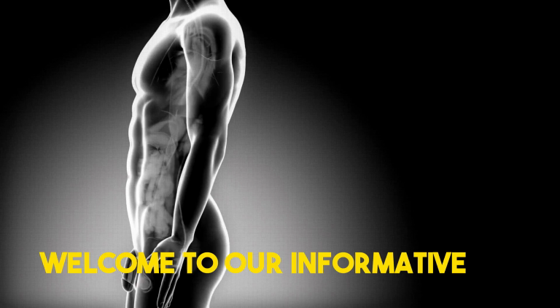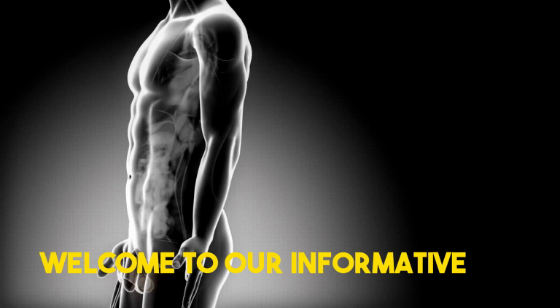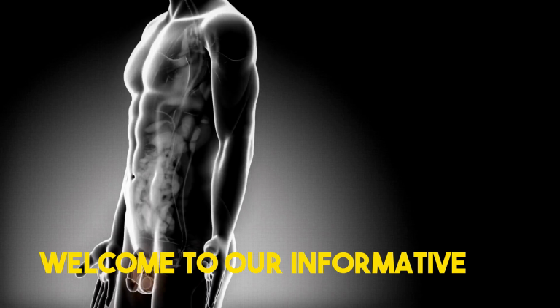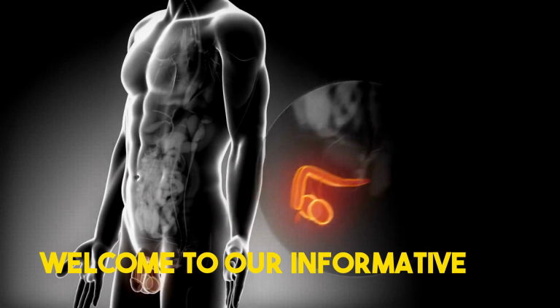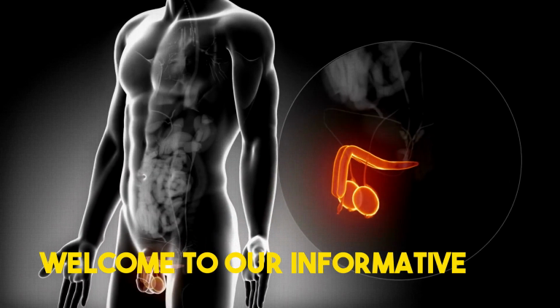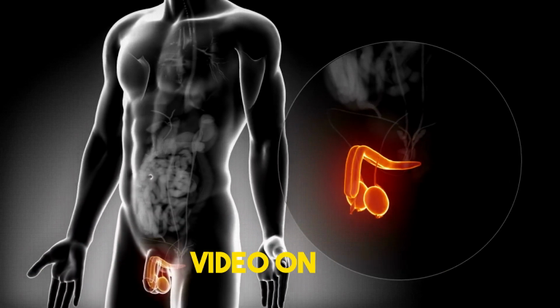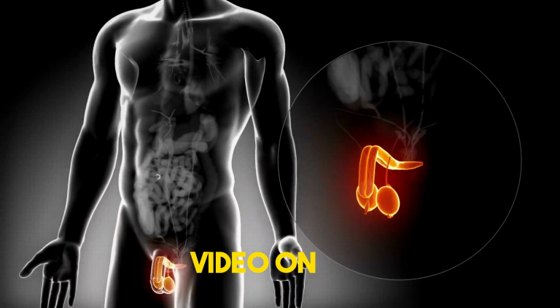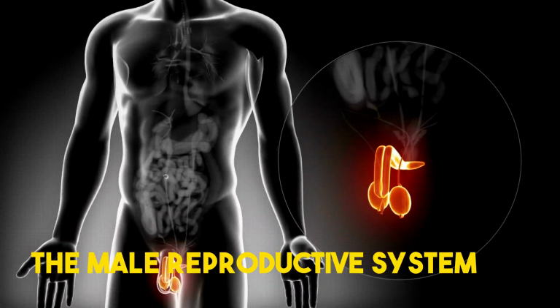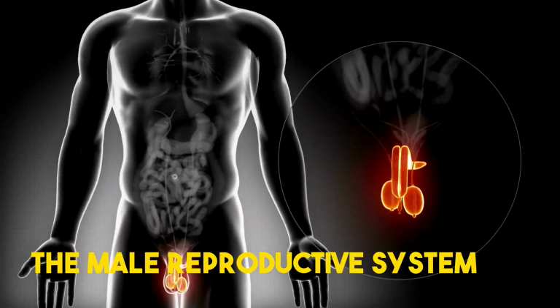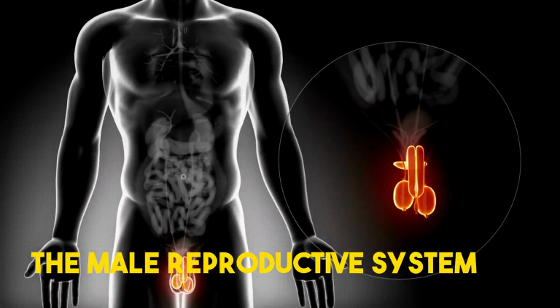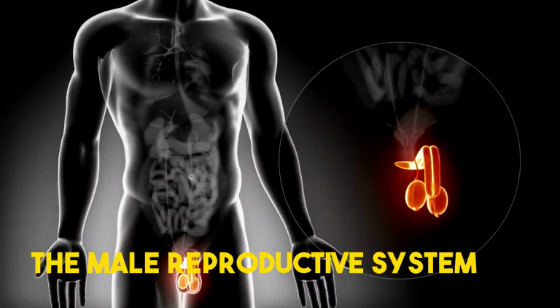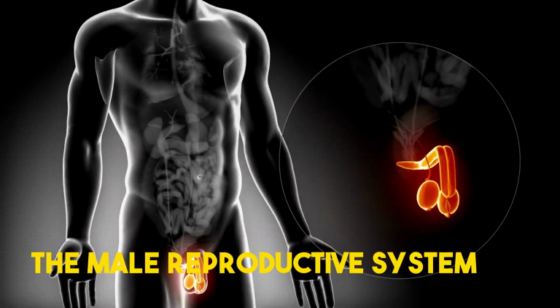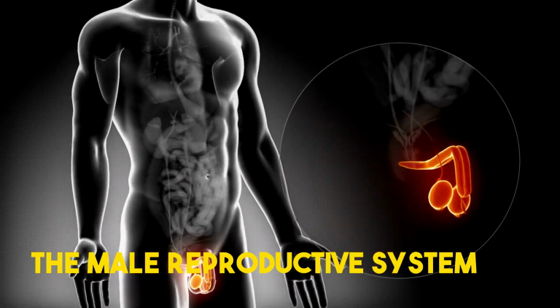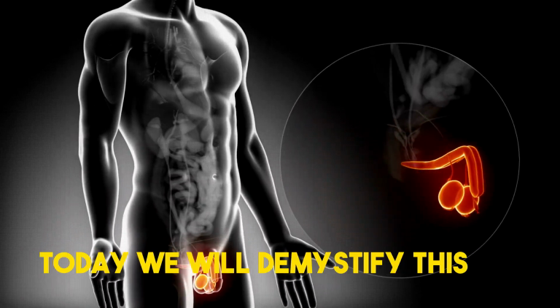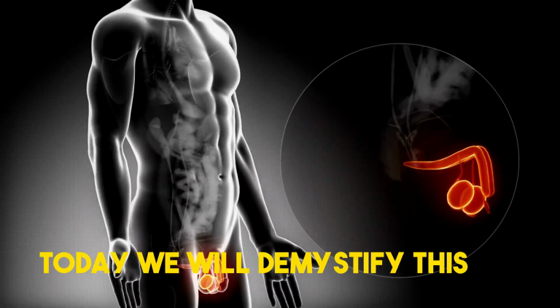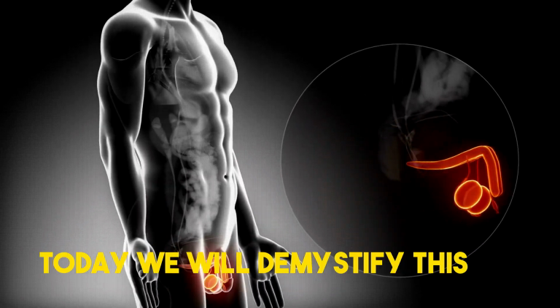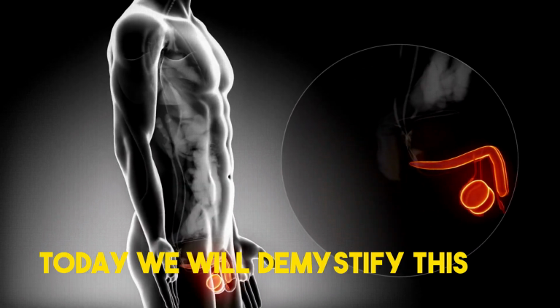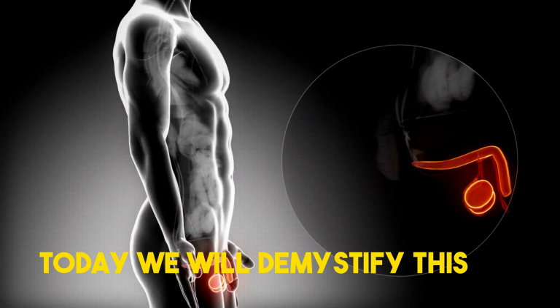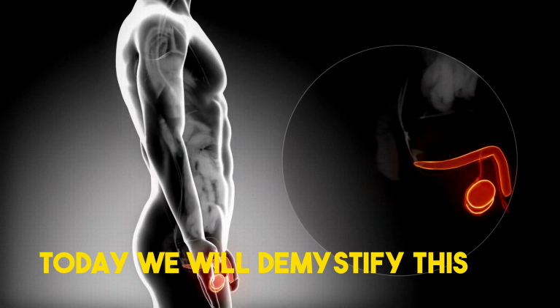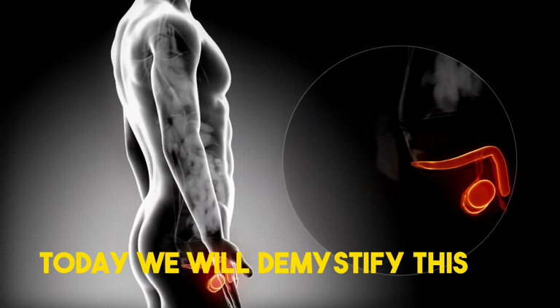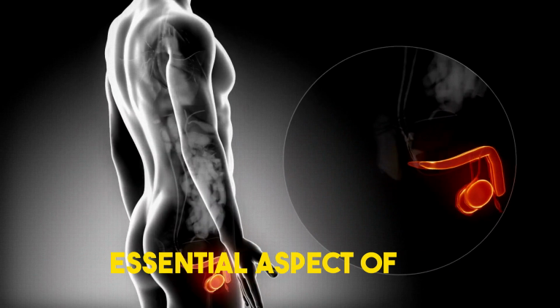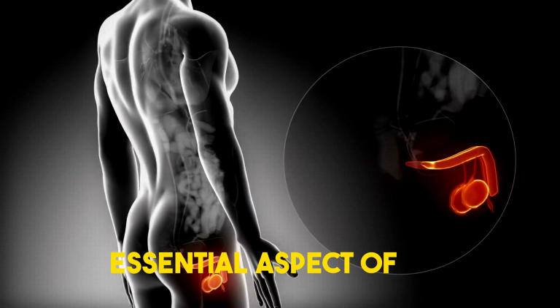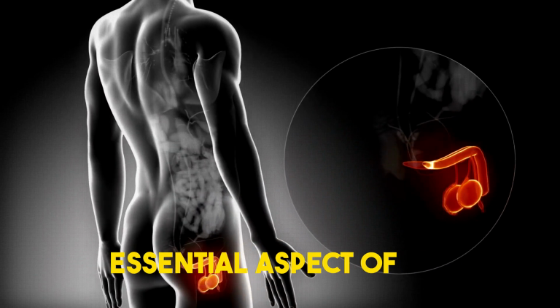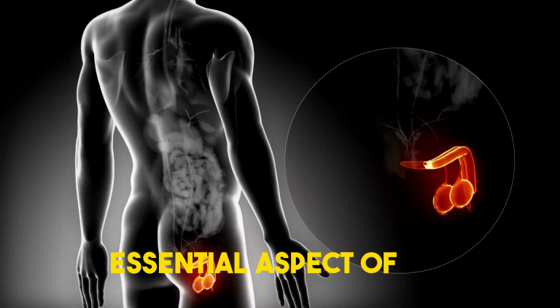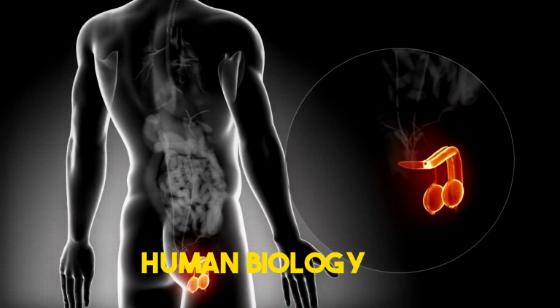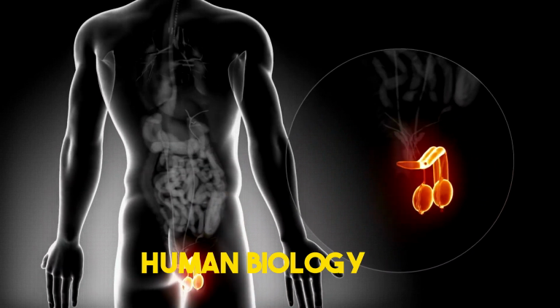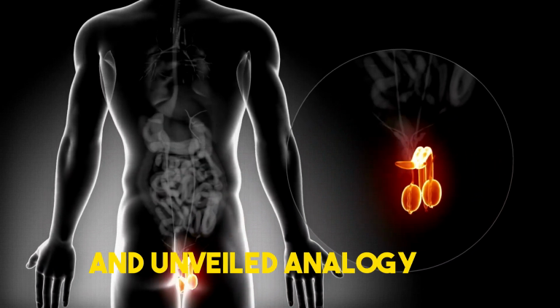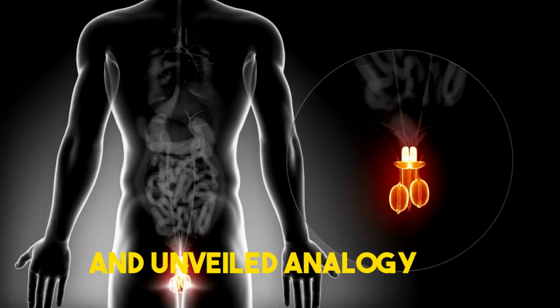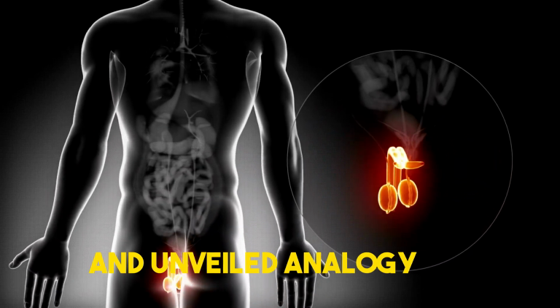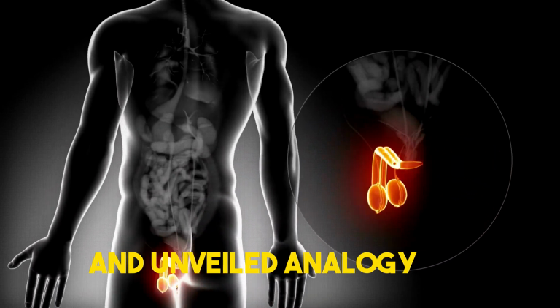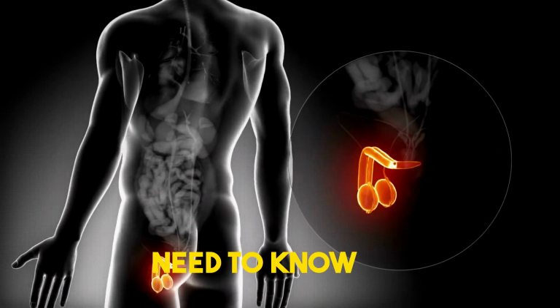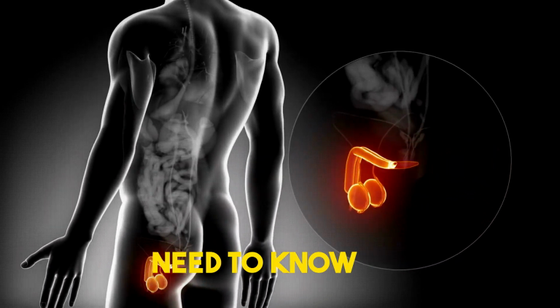Welcome to our informative video on the Male Reproductive System. Today, we will demystify this essential aspect of human biology and unveil the knowledge you need to know.